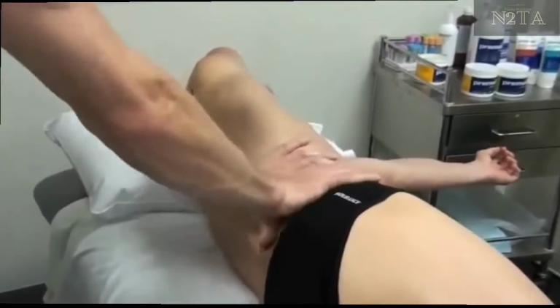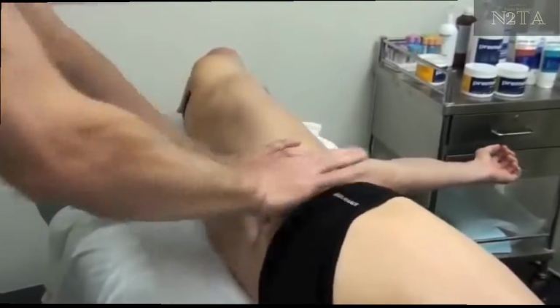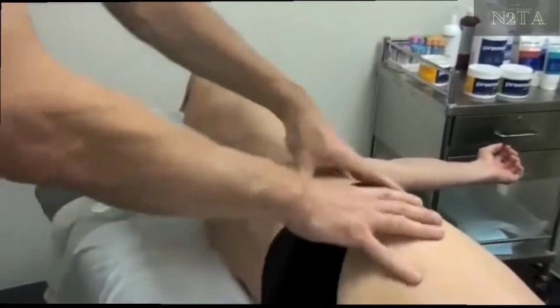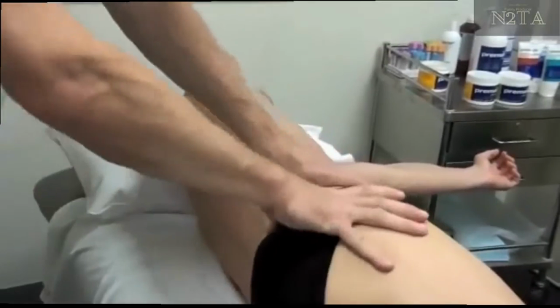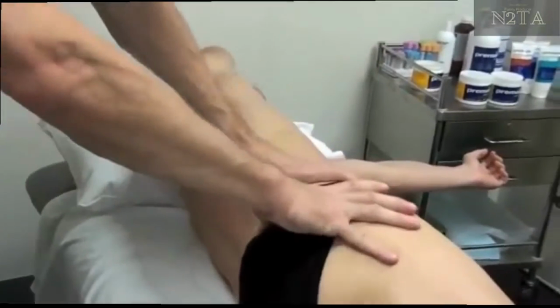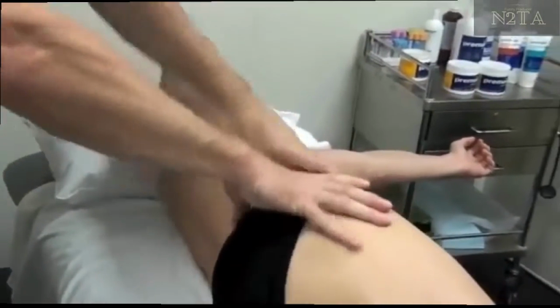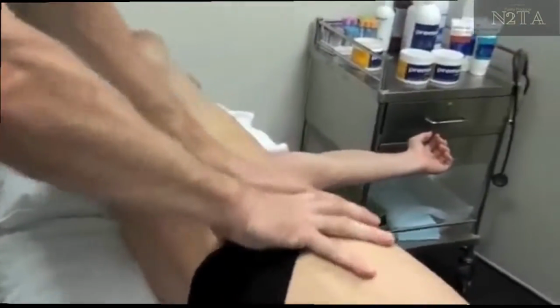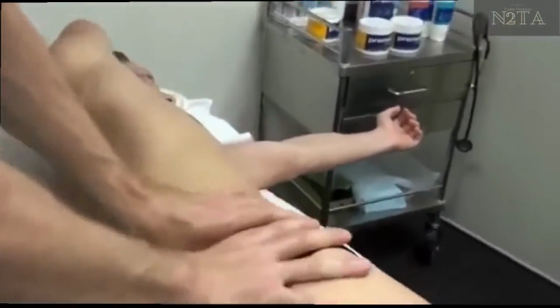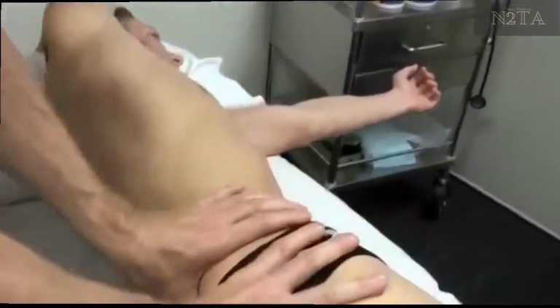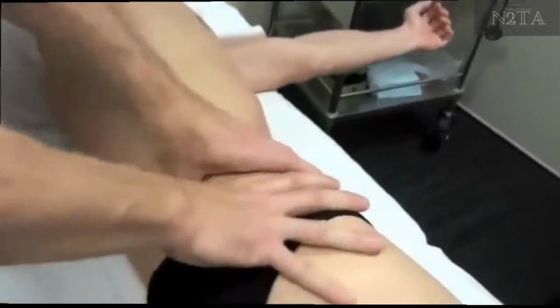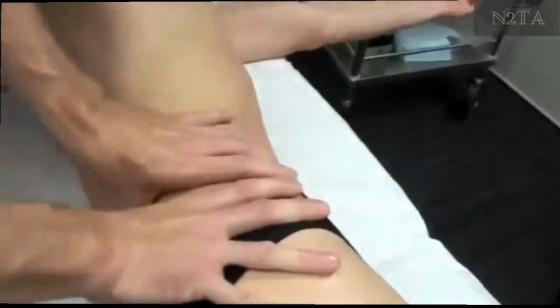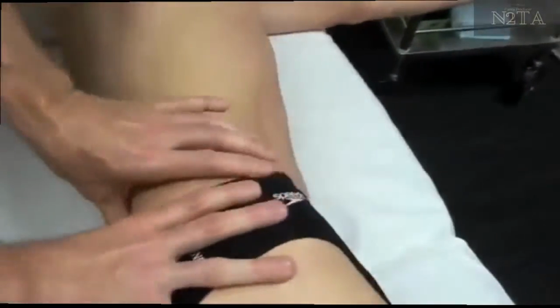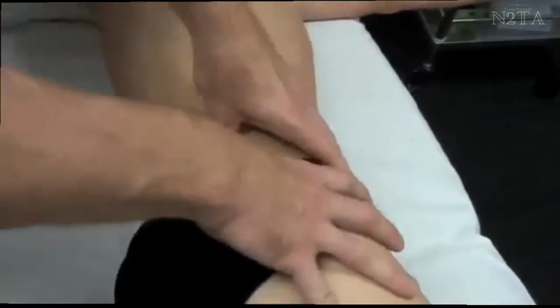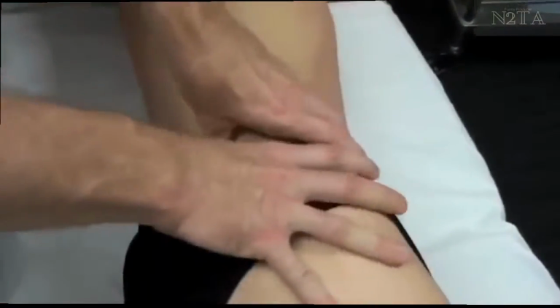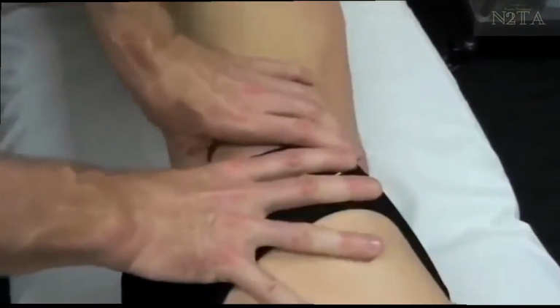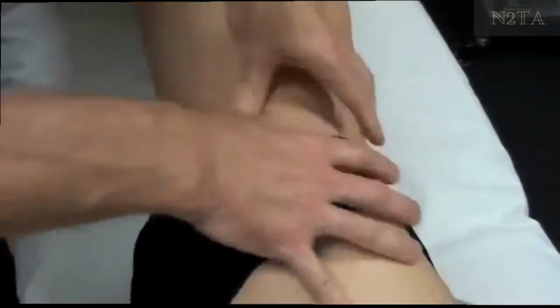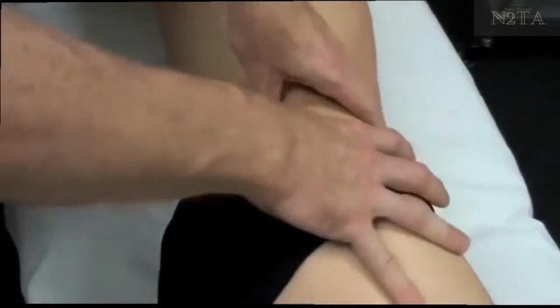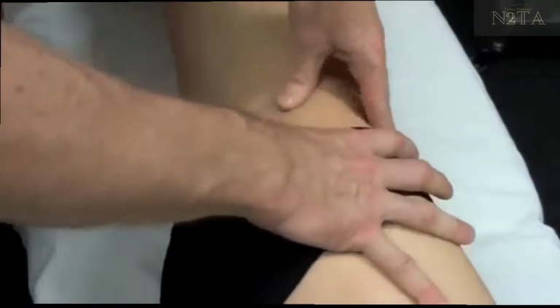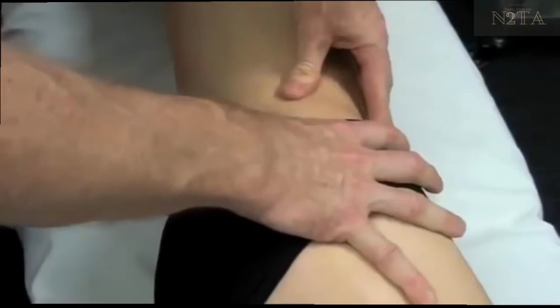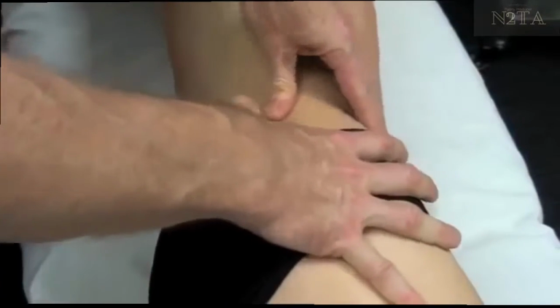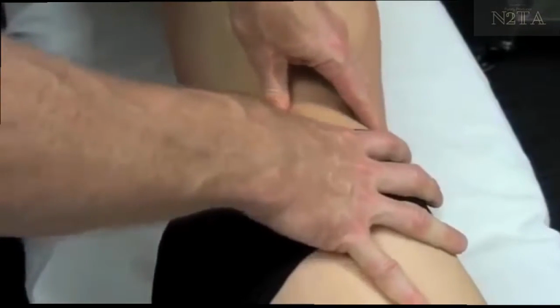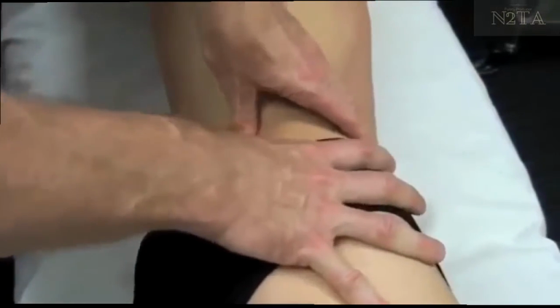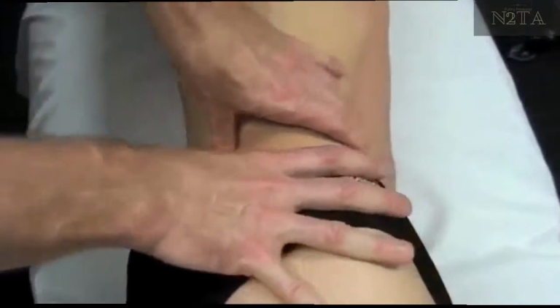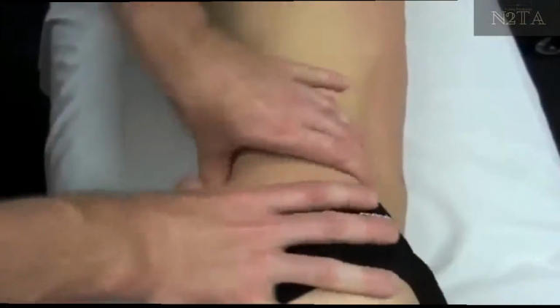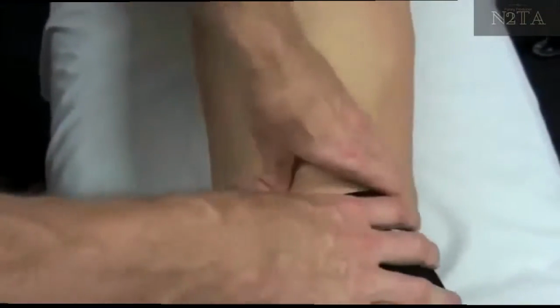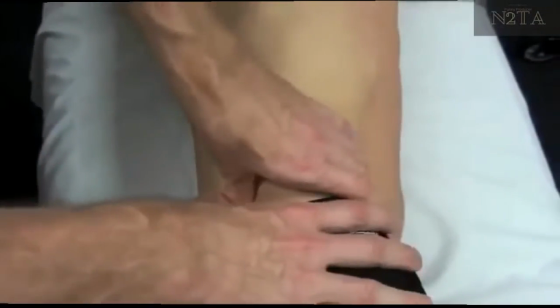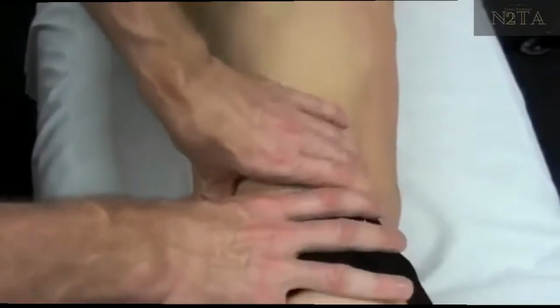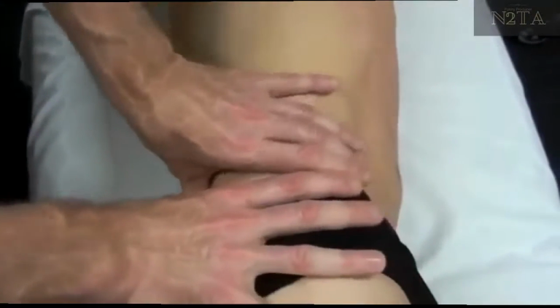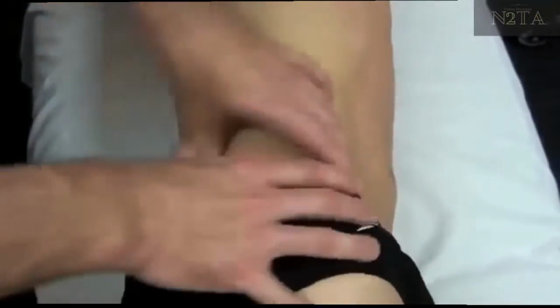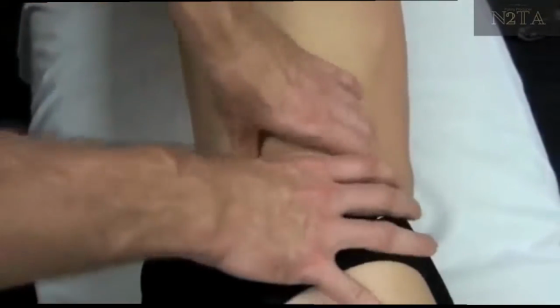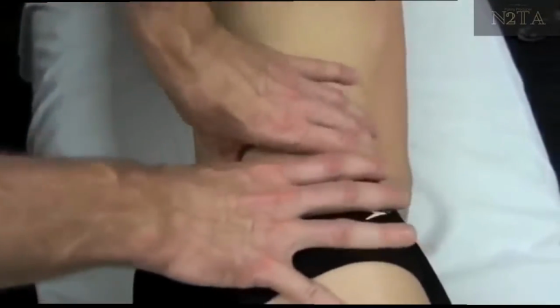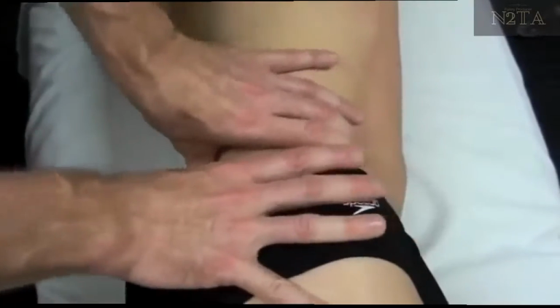You can come right down onto the top of the gluteal muscles at the same time, in the same sort of position — starting laterally at the ASIS and heading right around to the PSIS.